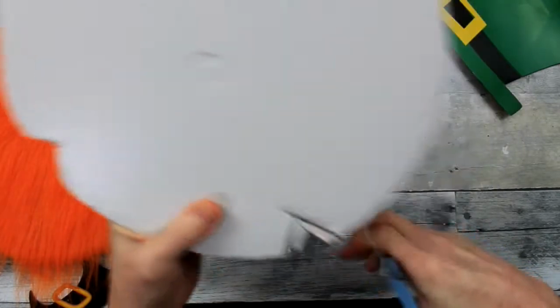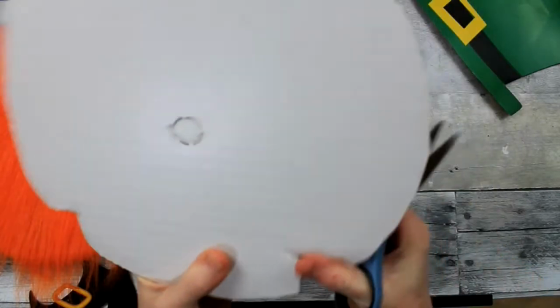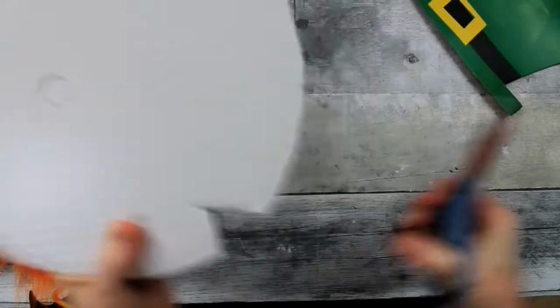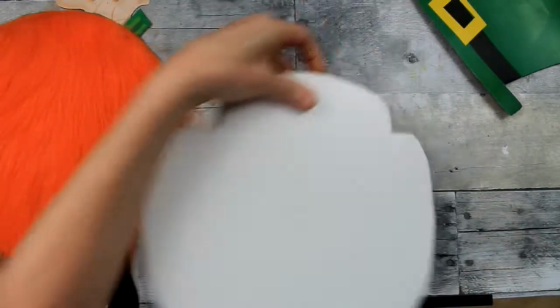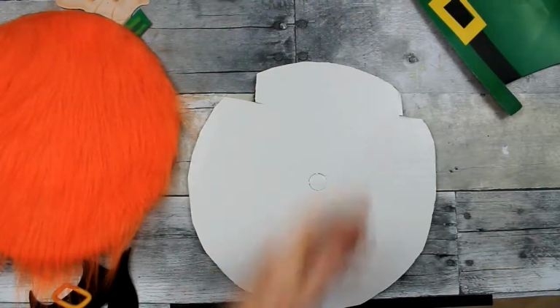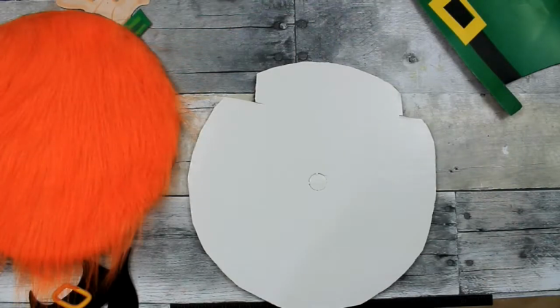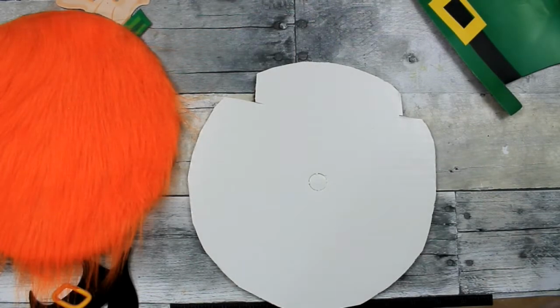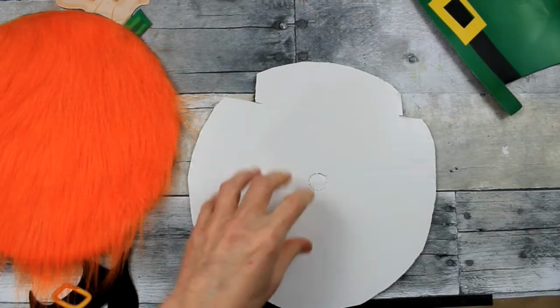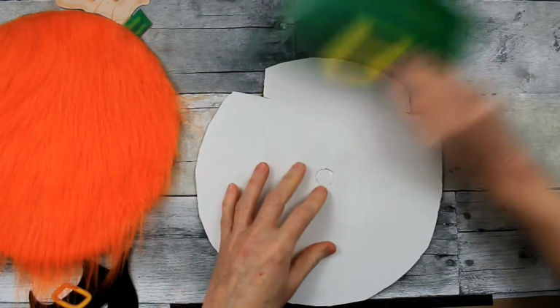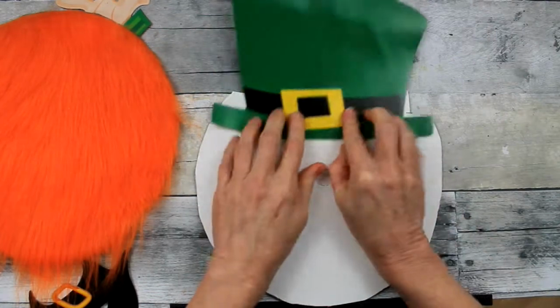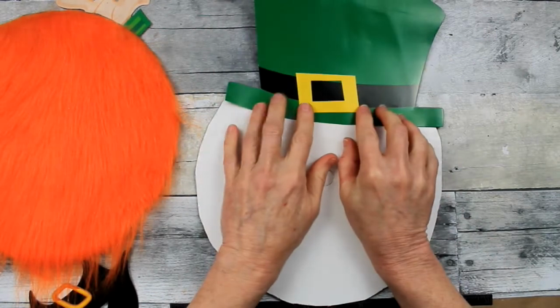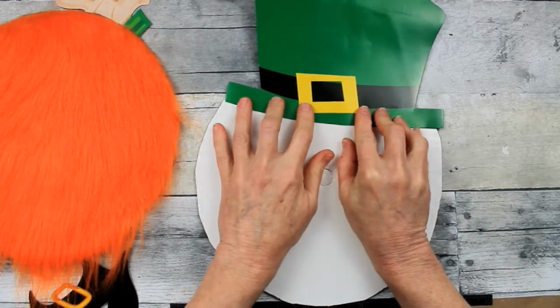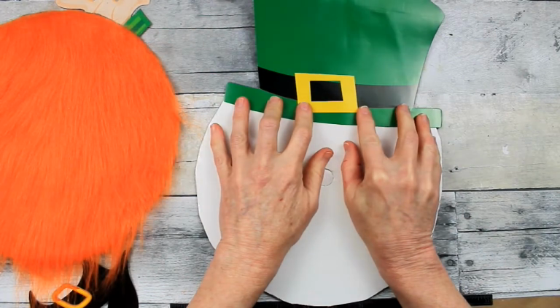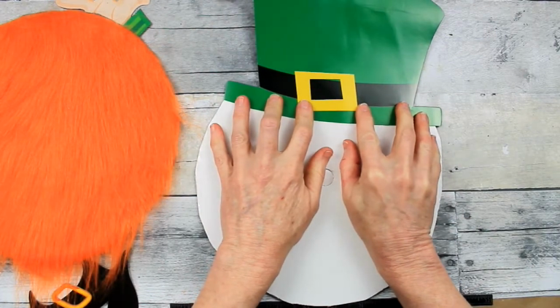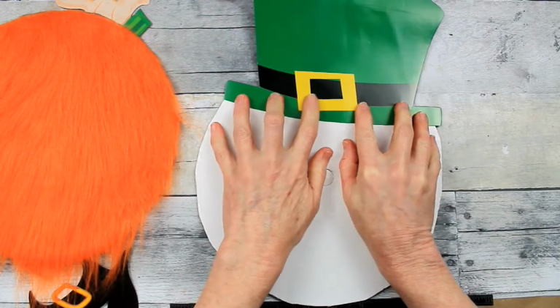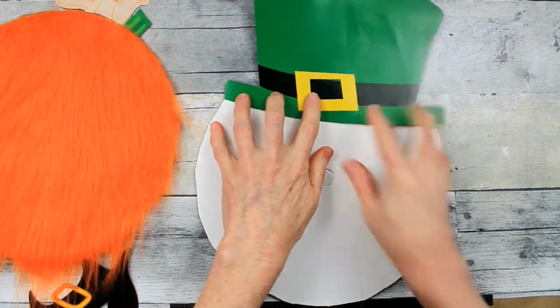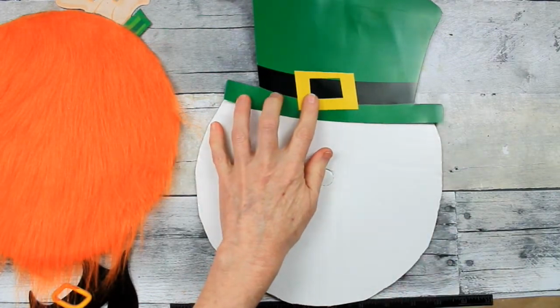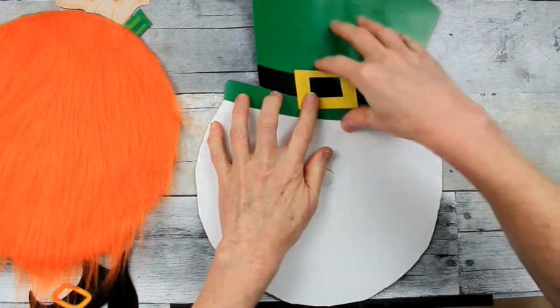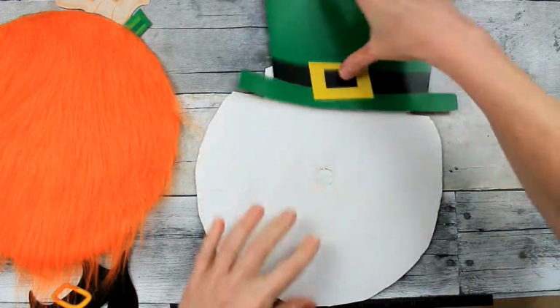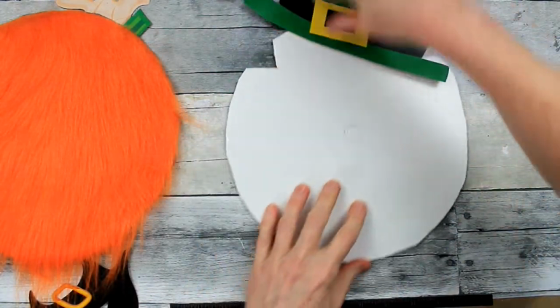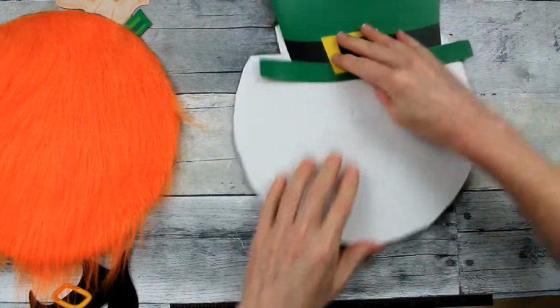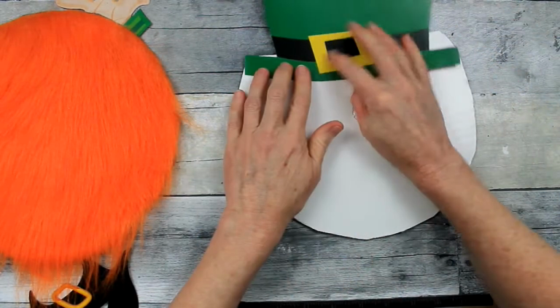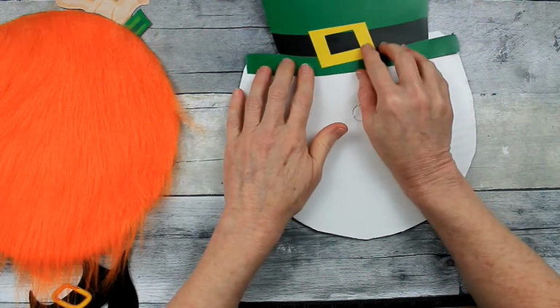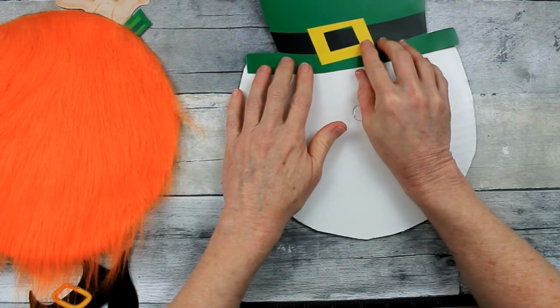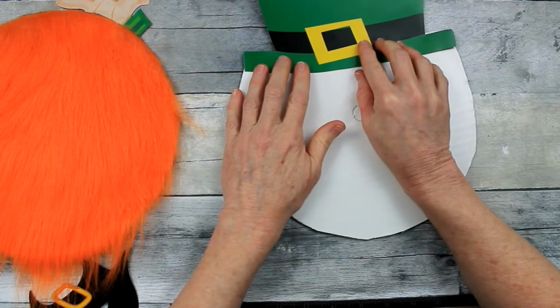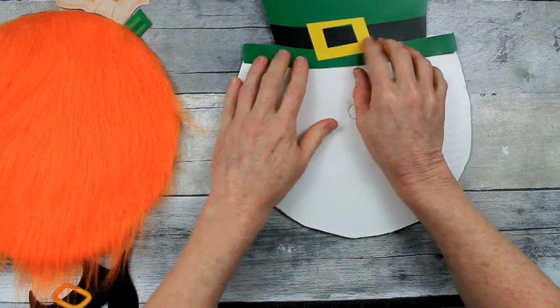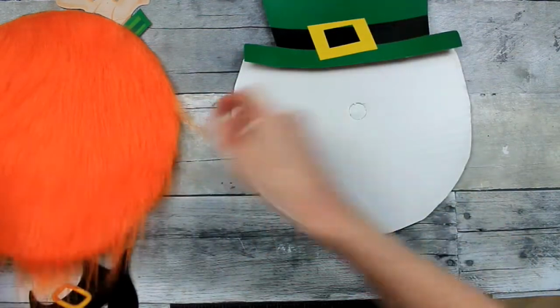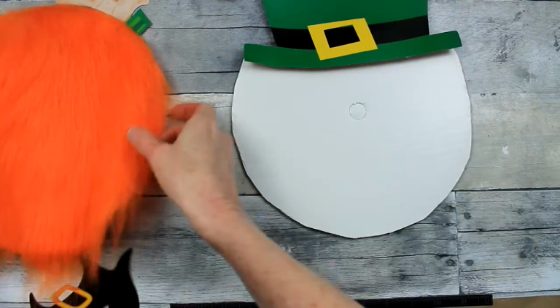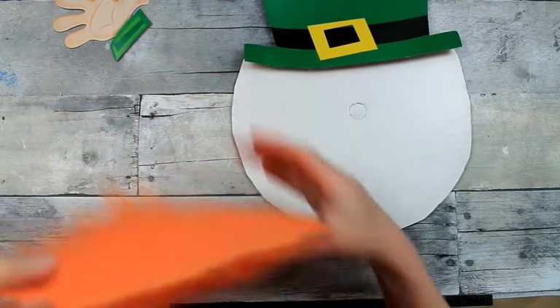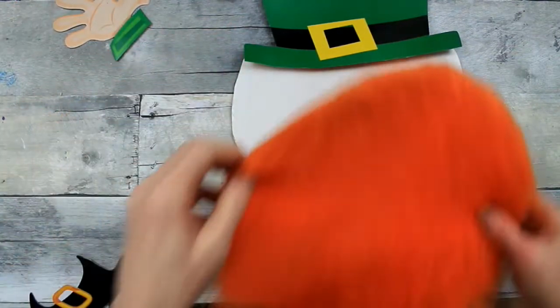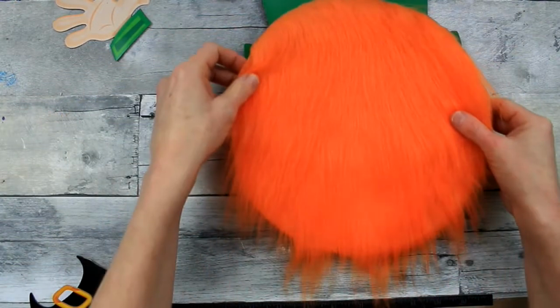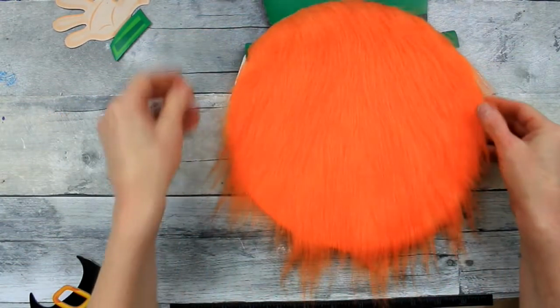I don't want this to be flimsy, so rather than using just construction paper or something like that, this cardboard is going to make a stronger base. I want this little leprechaun to last for a very long time.